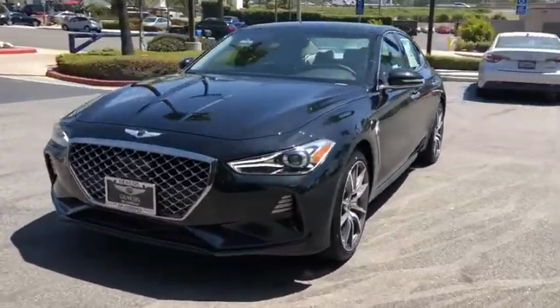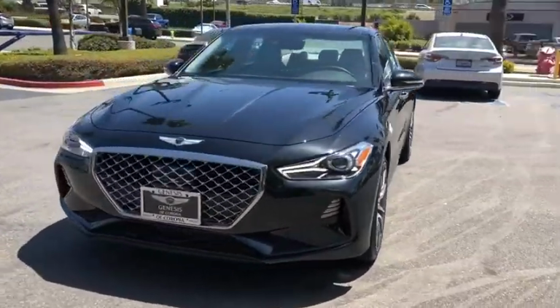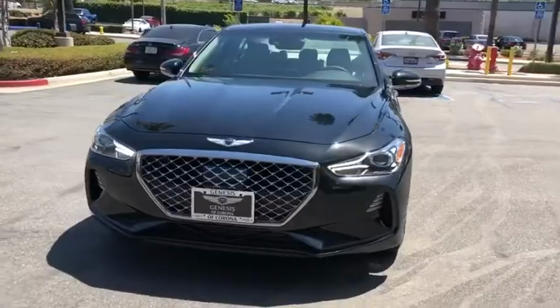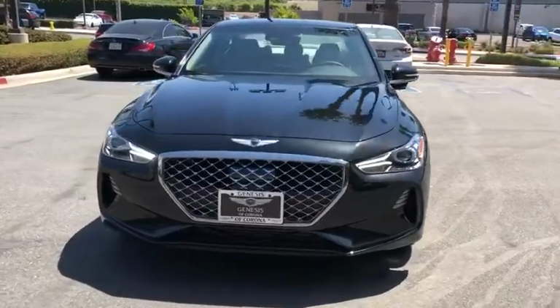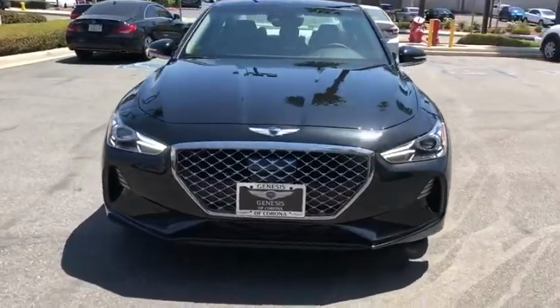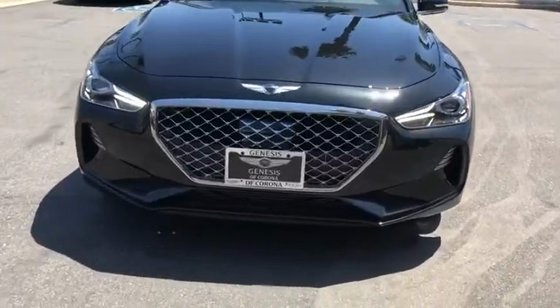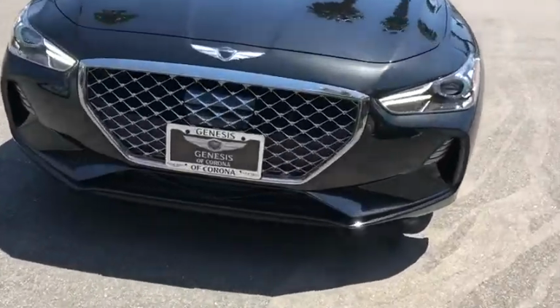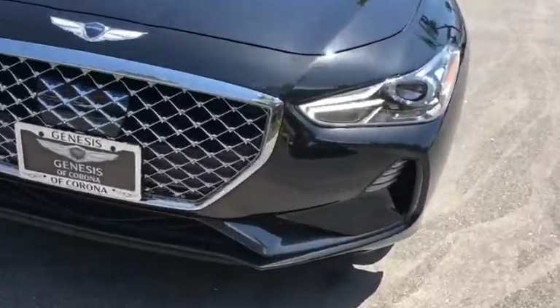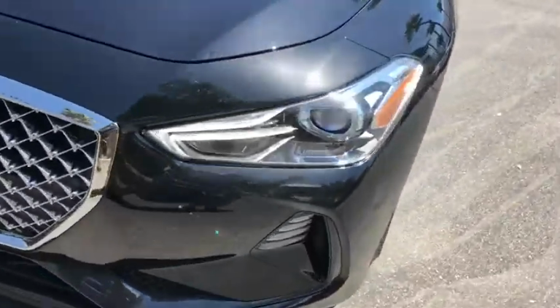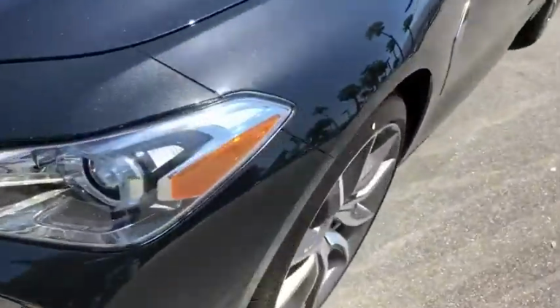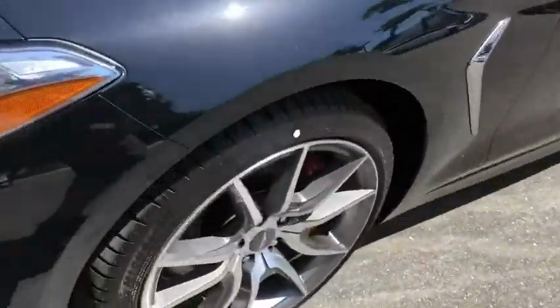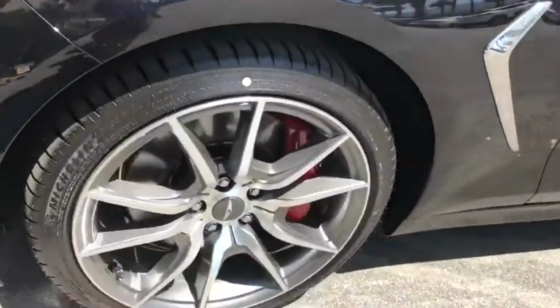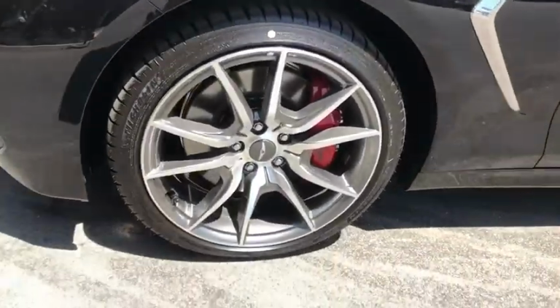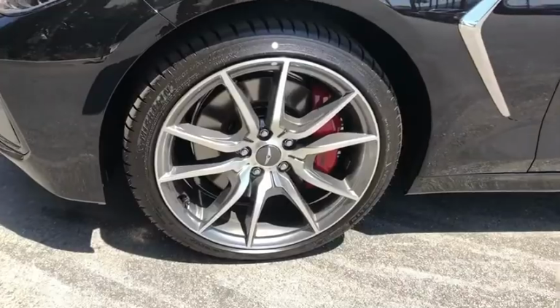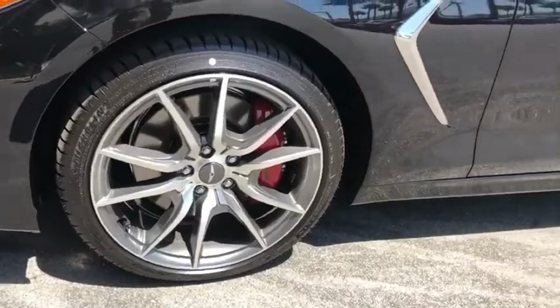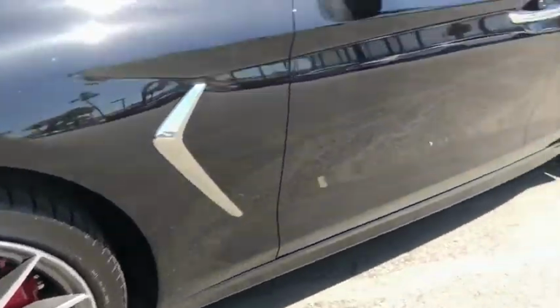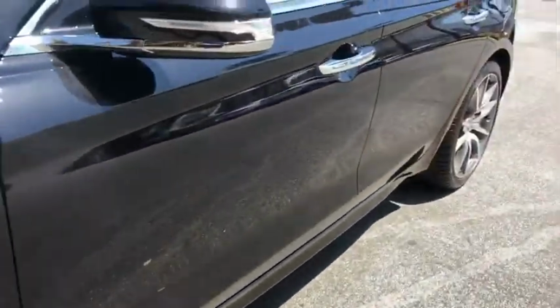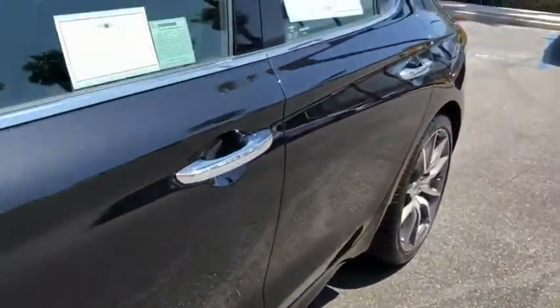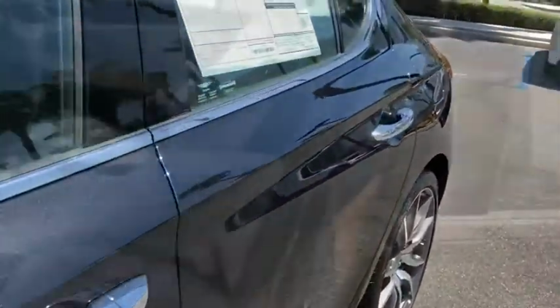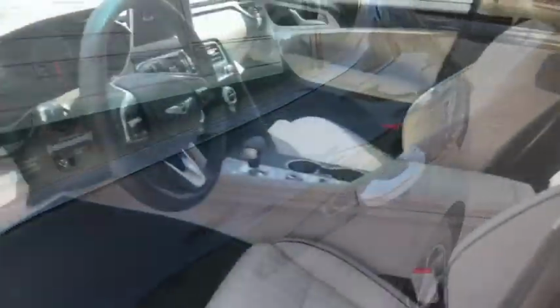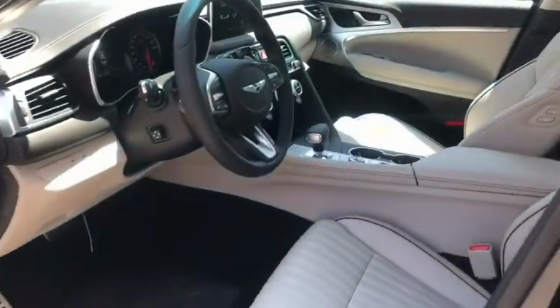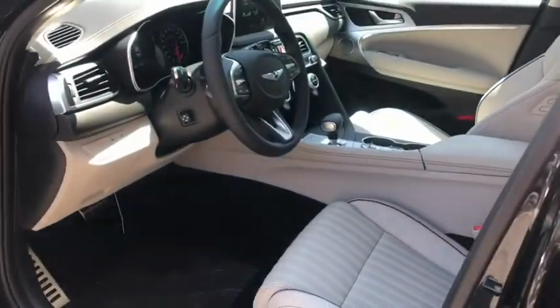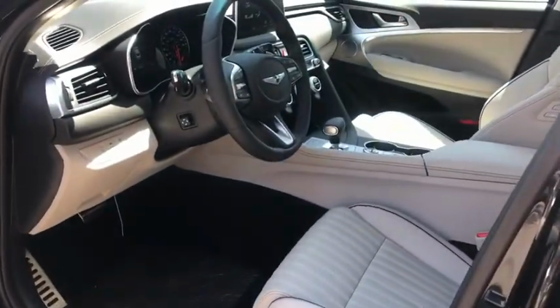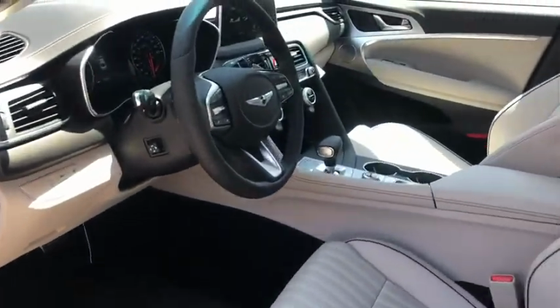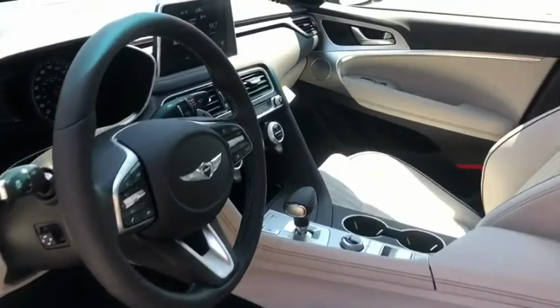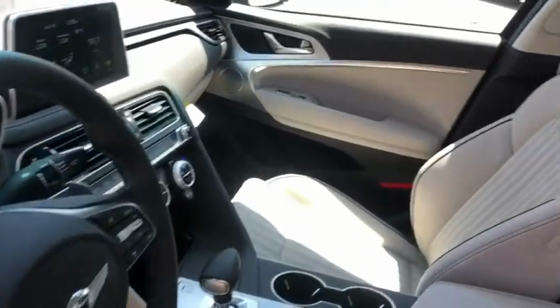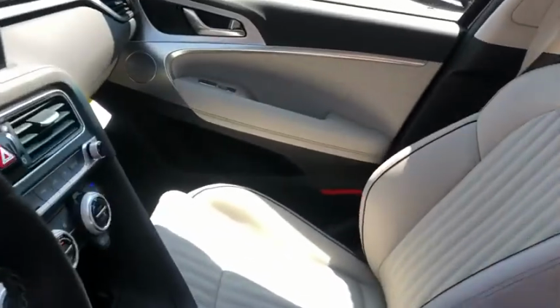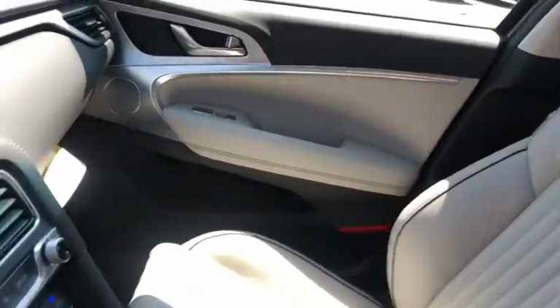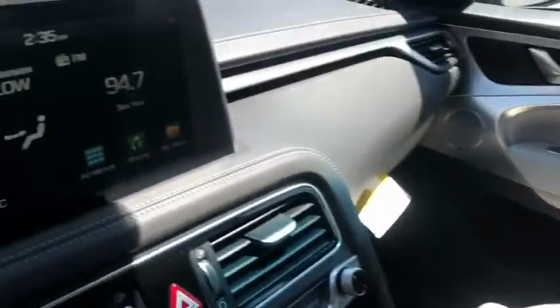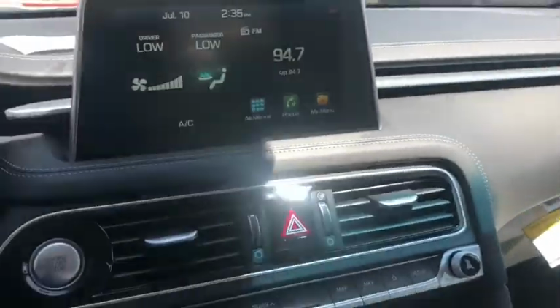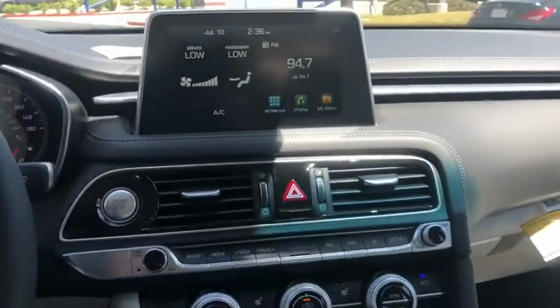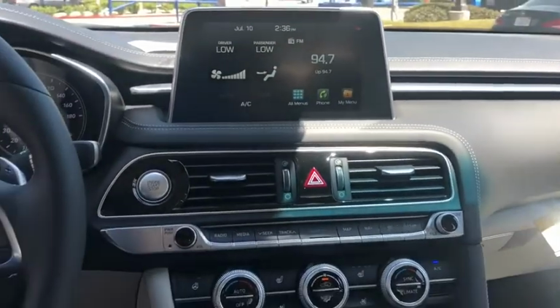Here are some of this vehicle's great options: navigation system, traction control, power passenger seat, dual airbags, power steering, four-wheel disc brakes, electronic stability control, heated front seats, trip computer, and security system.